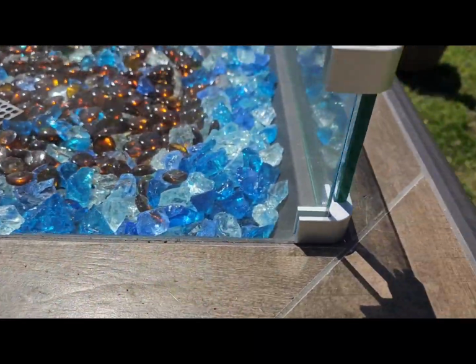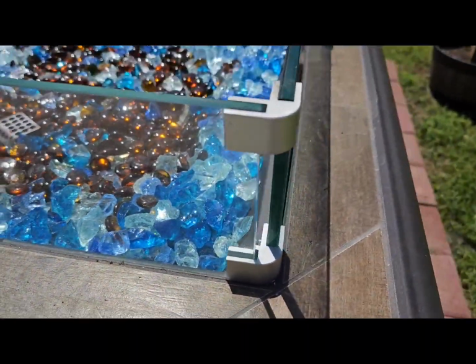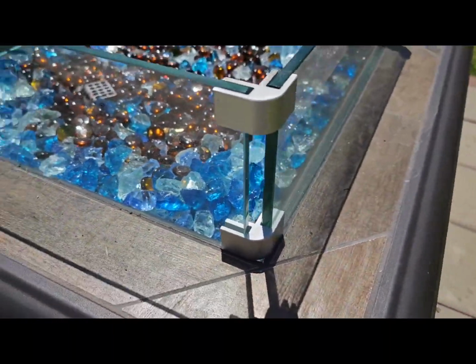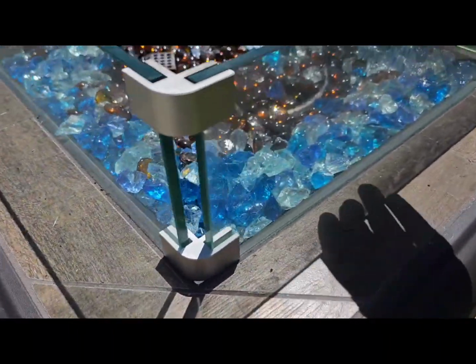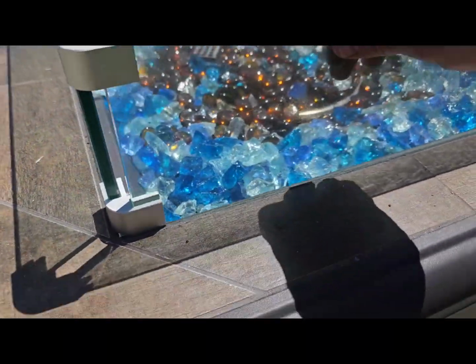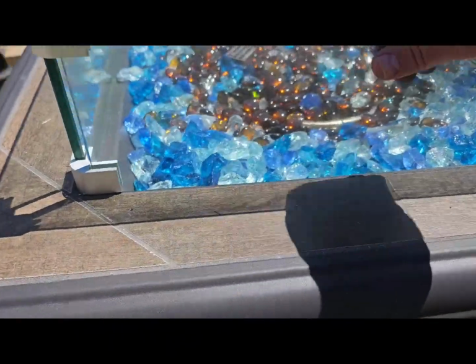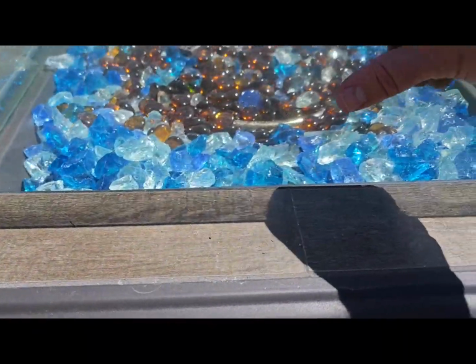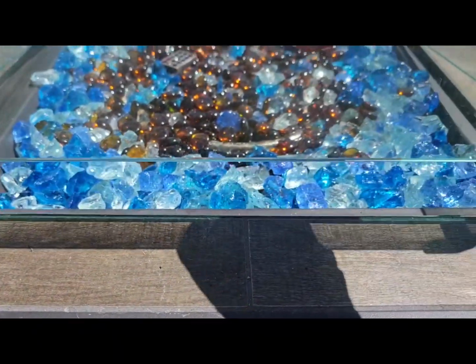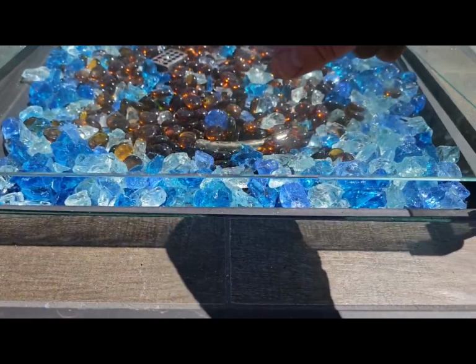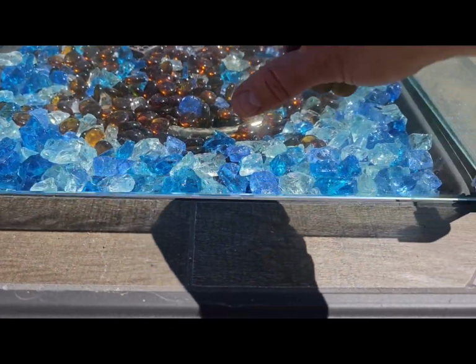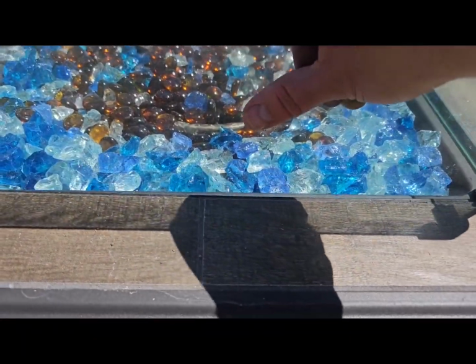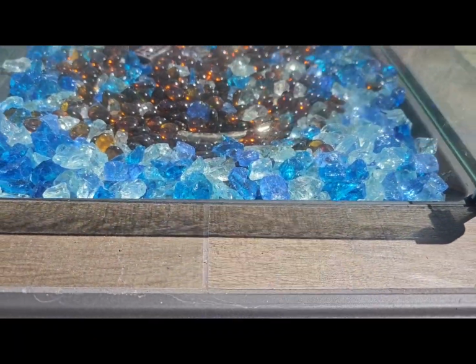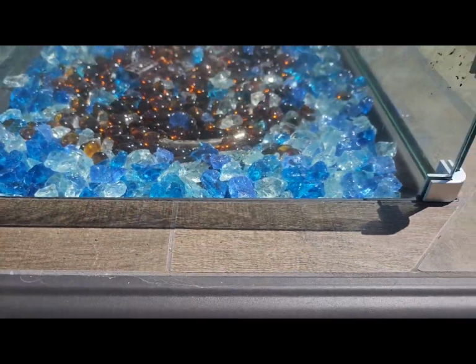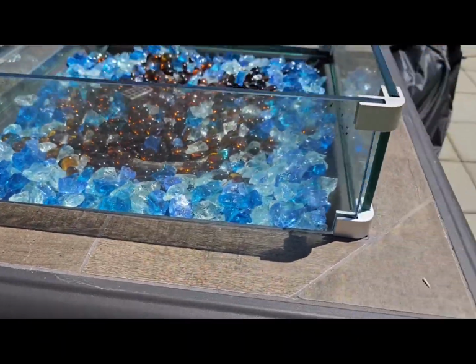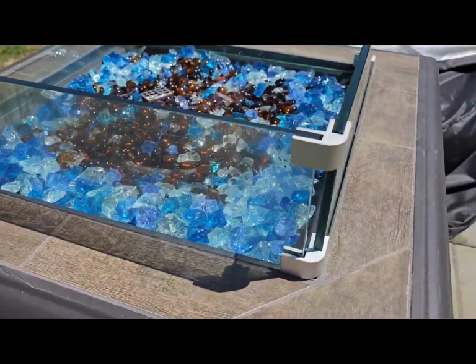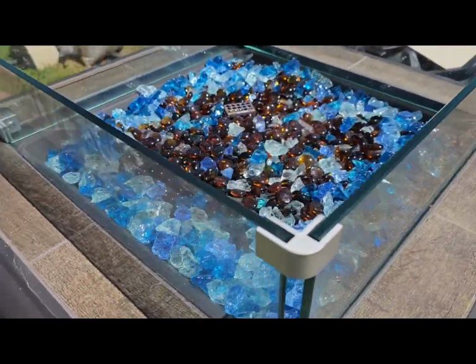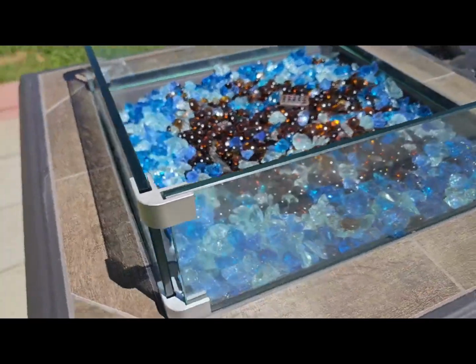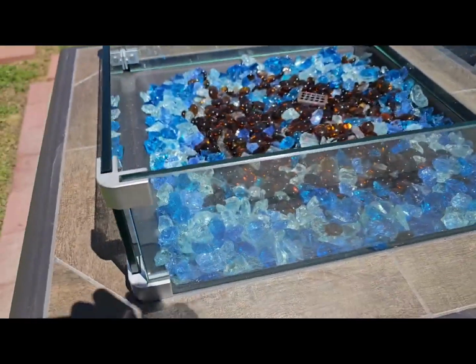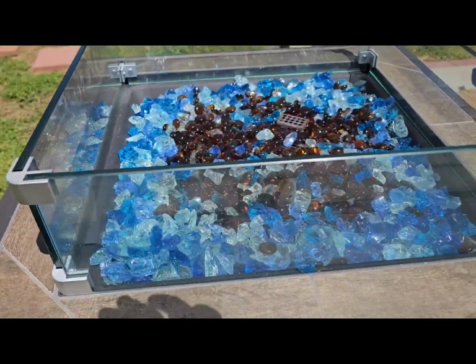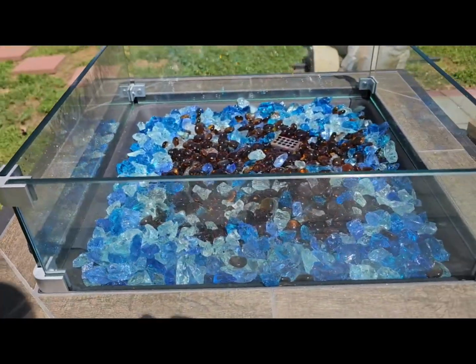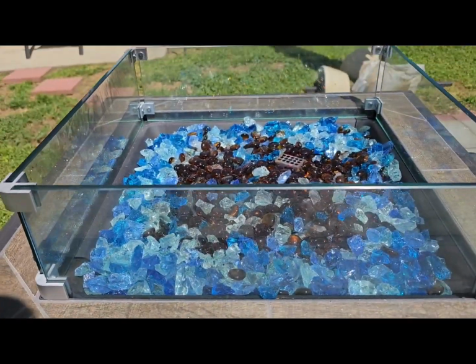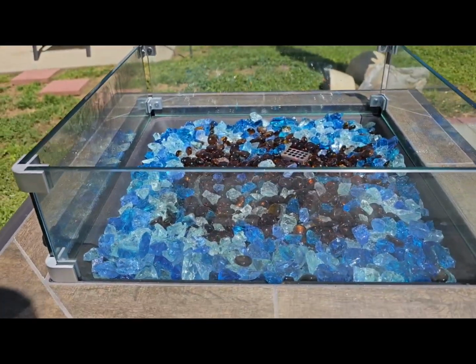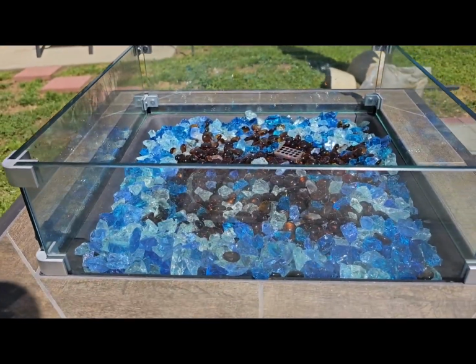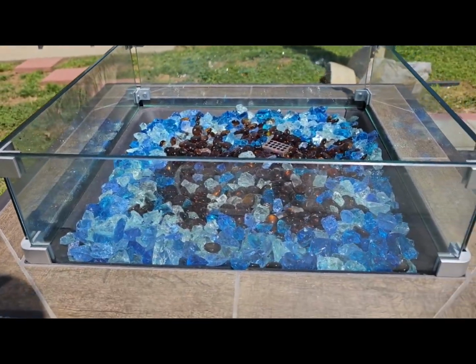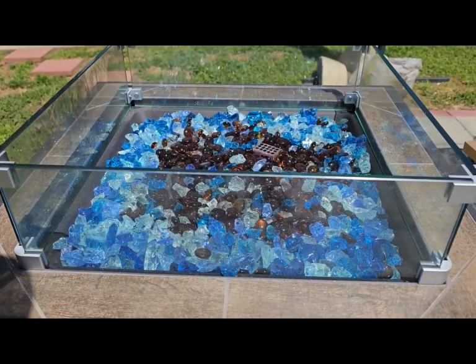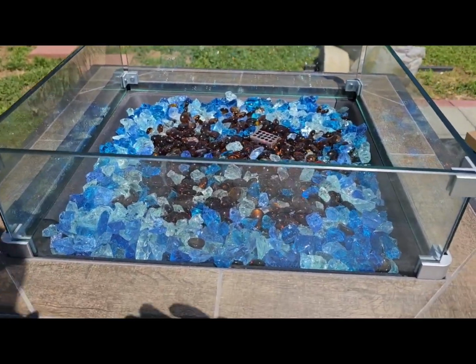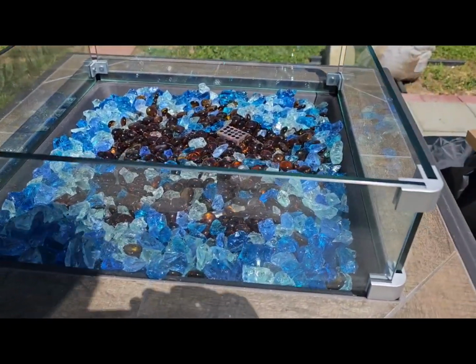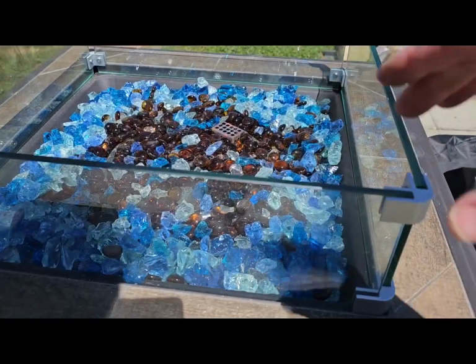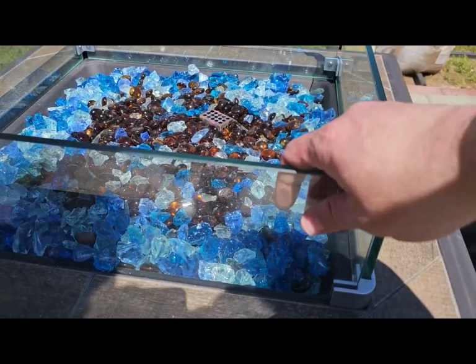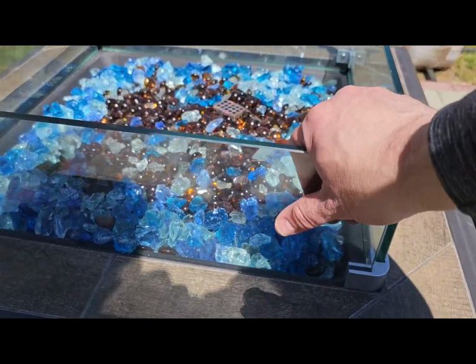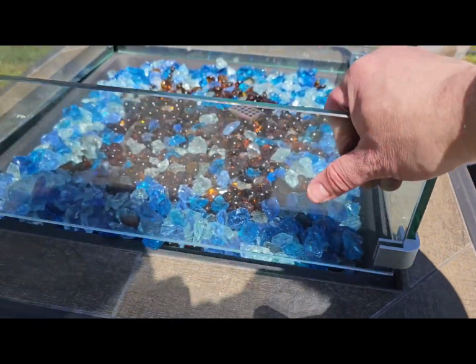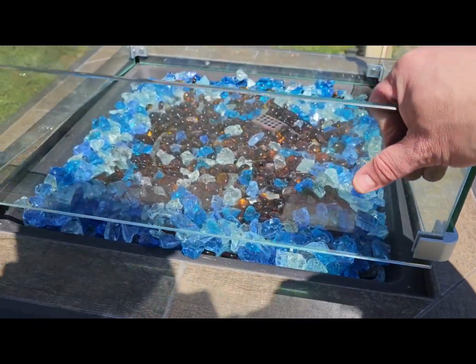So it's just a nice wind guard for a gas fire pit outside on our patio, and it has worked out really well for us. I'm glad we got it.